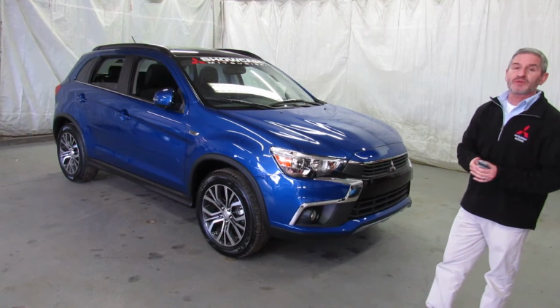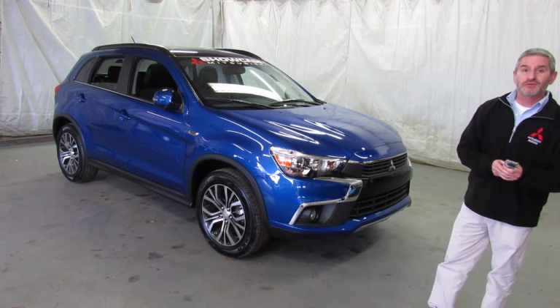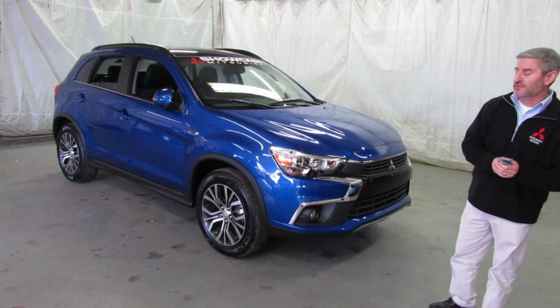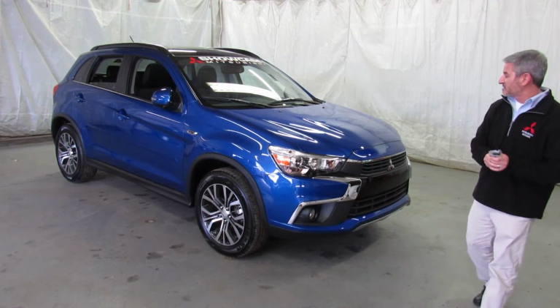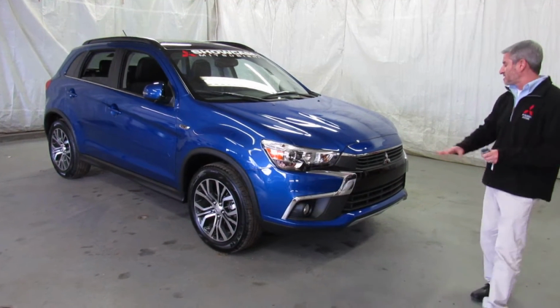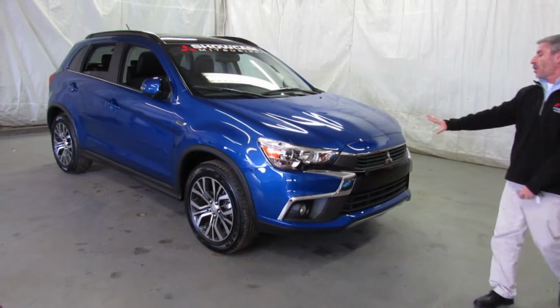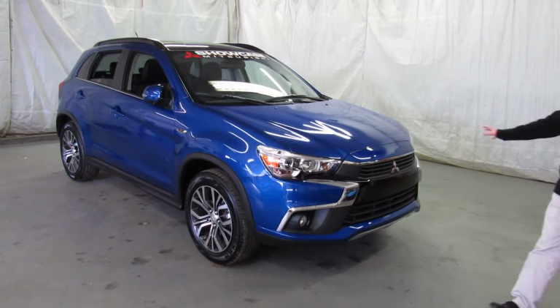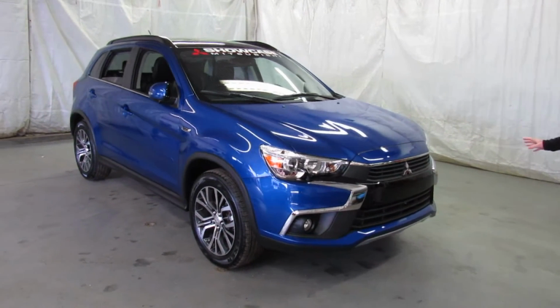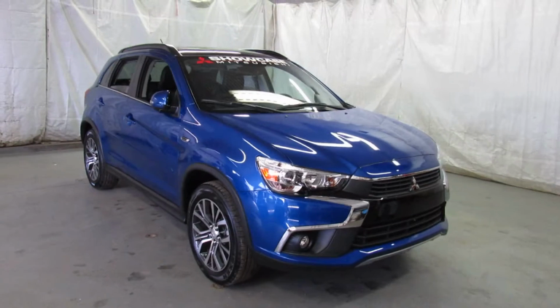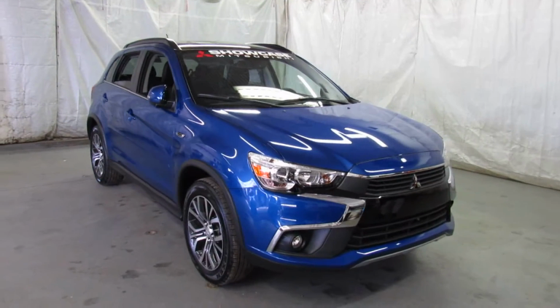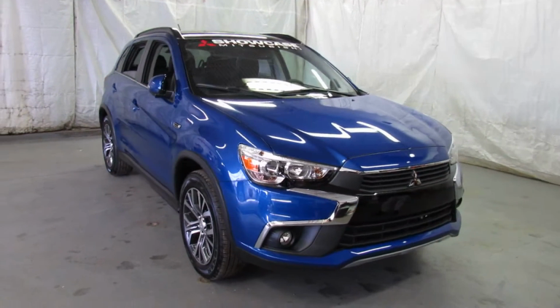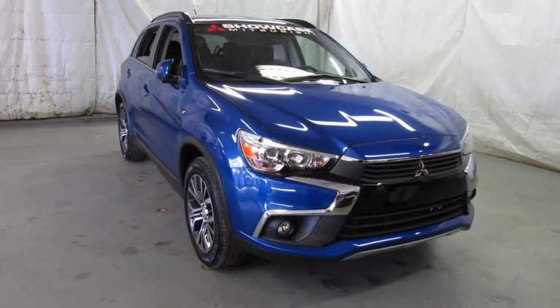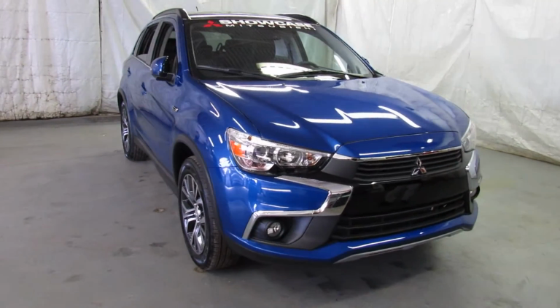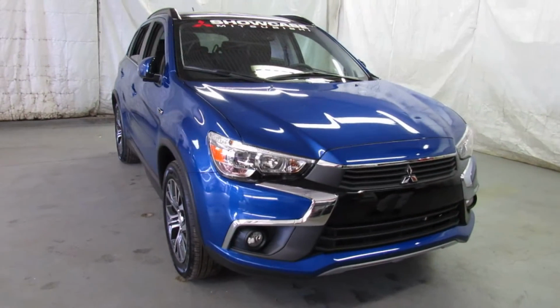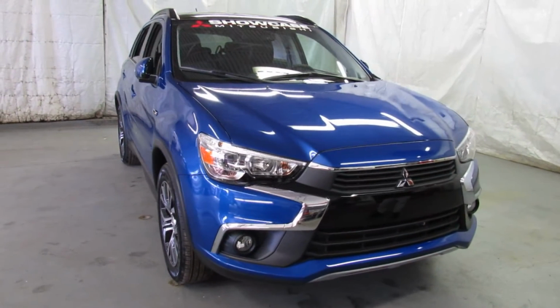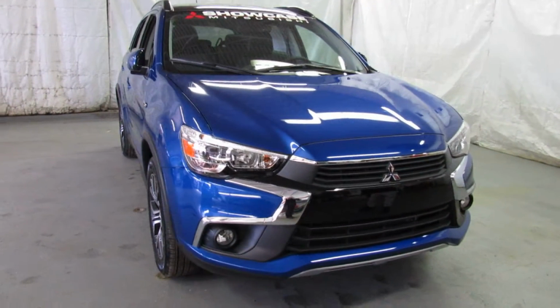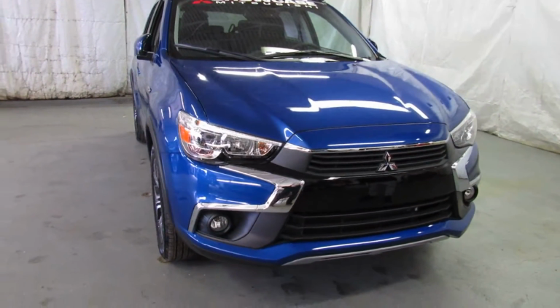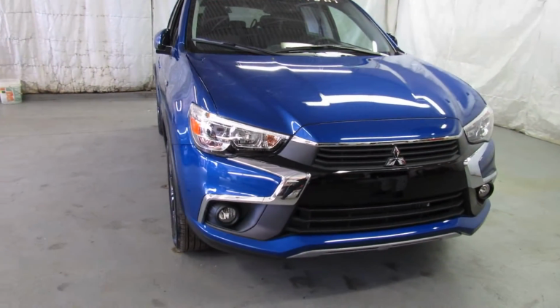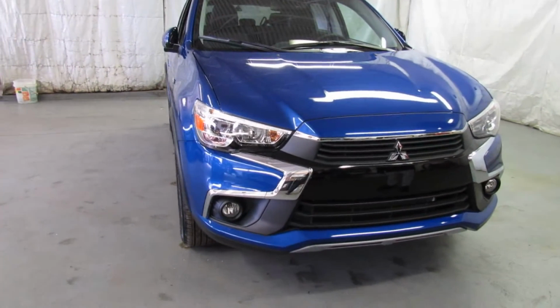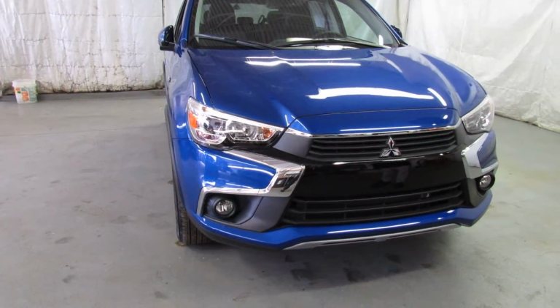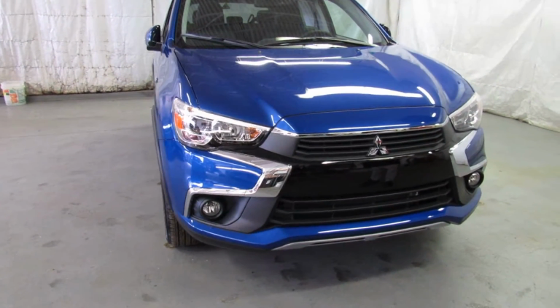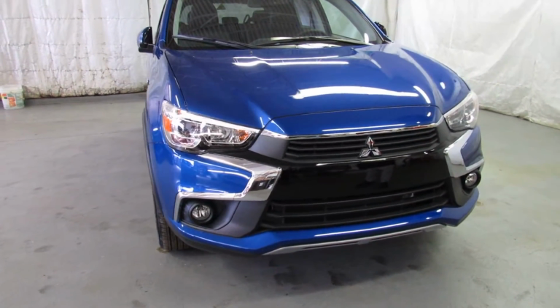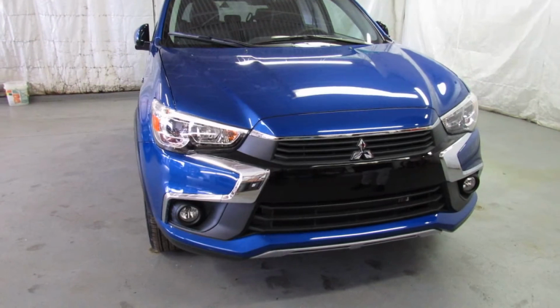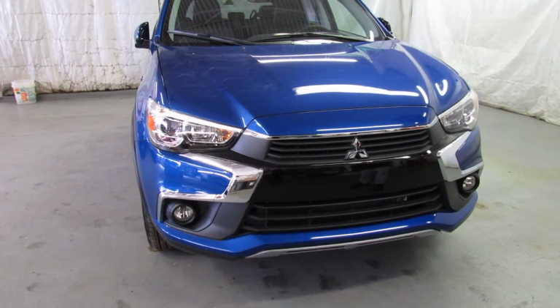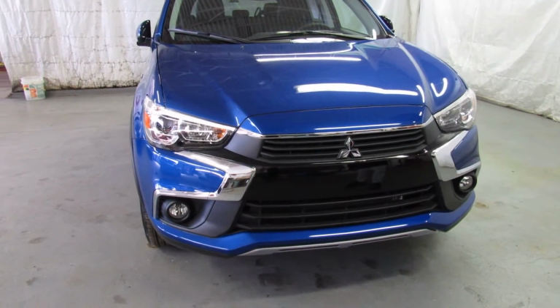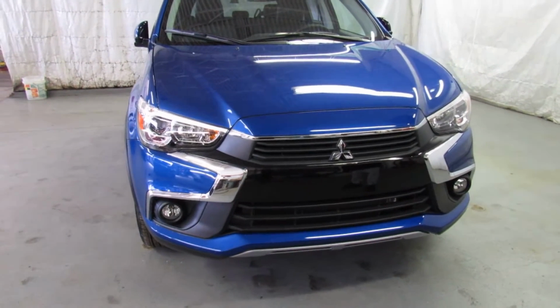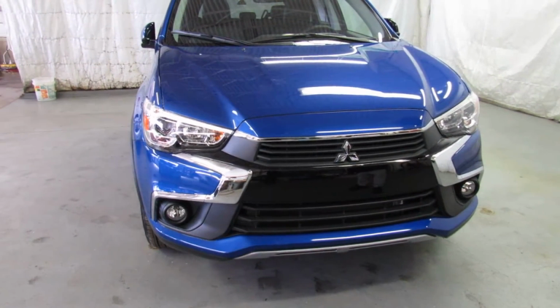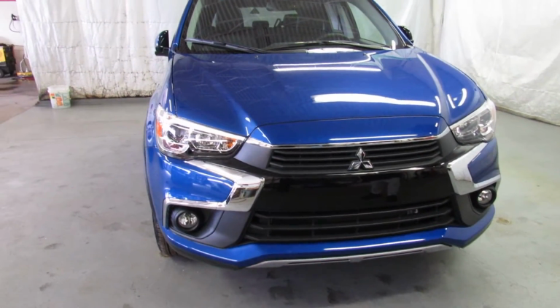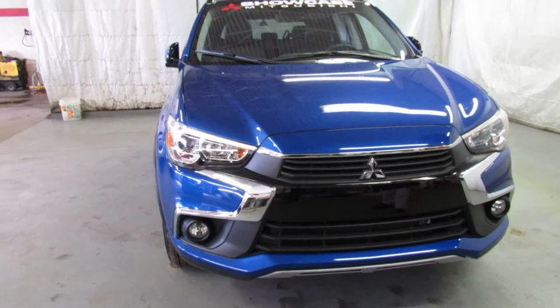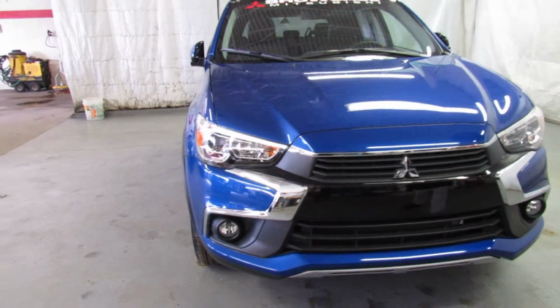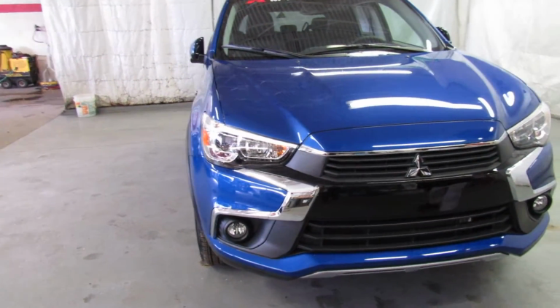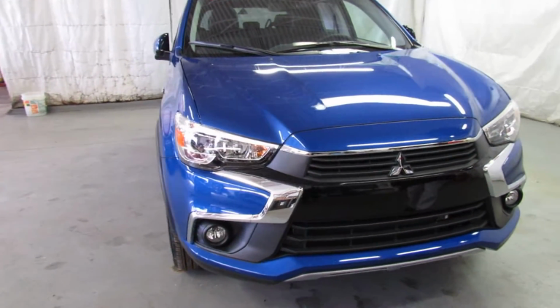Some of the nice new things for 2016 is a whole new nose. You've probably seen it on the recent TV commercials, but it makes the car much more aerodynamic and it helps with vehicle noise also. Fog lights you'll notice are standard, lots of great chrome surrounds.